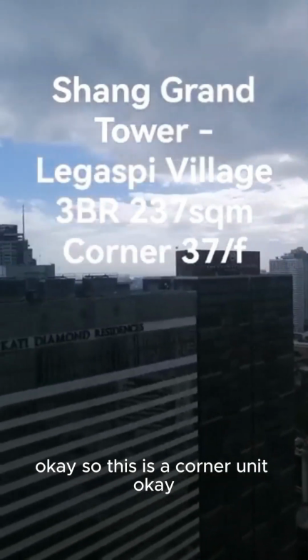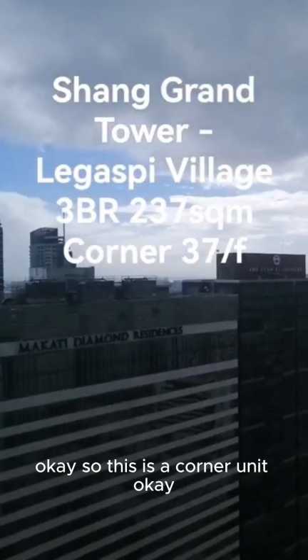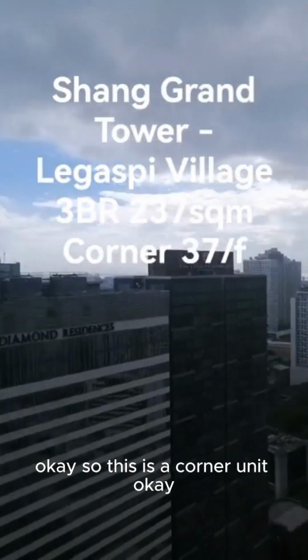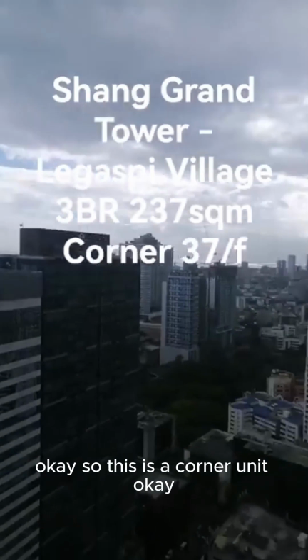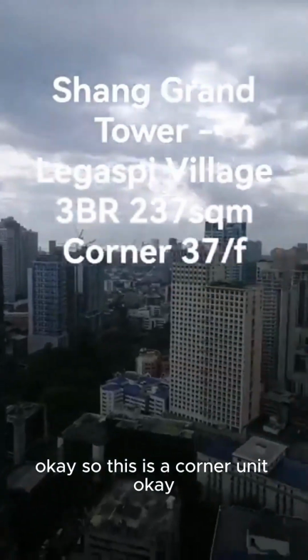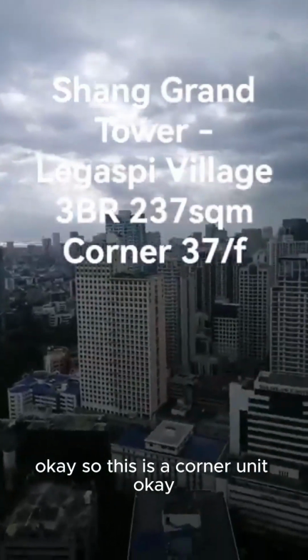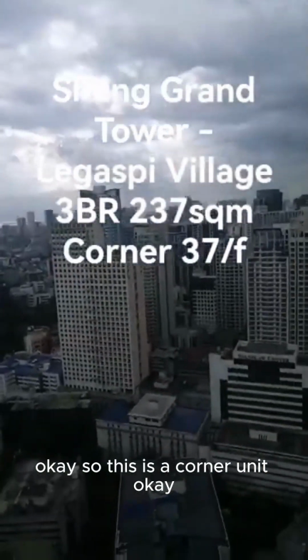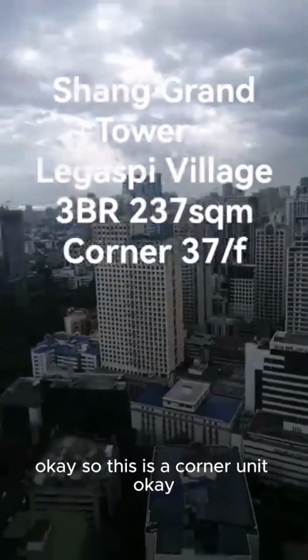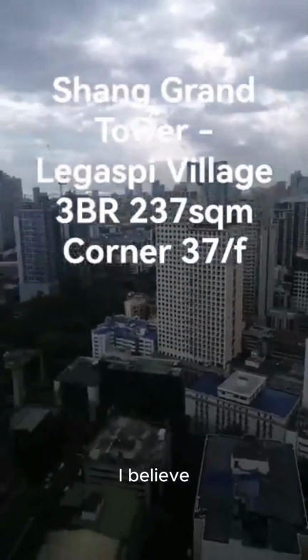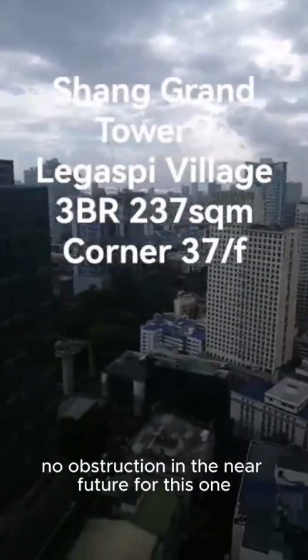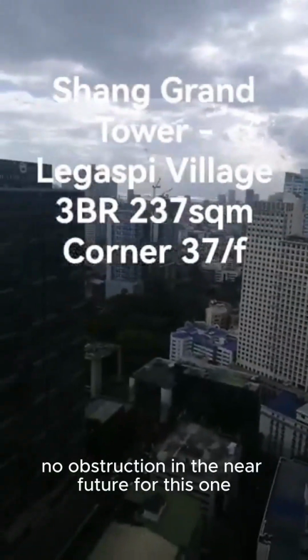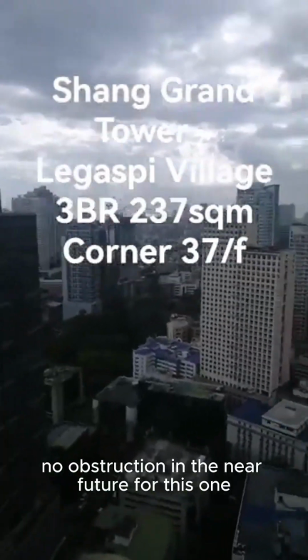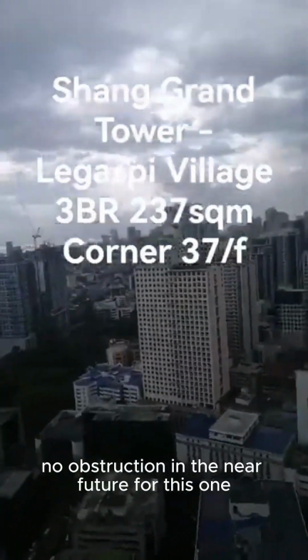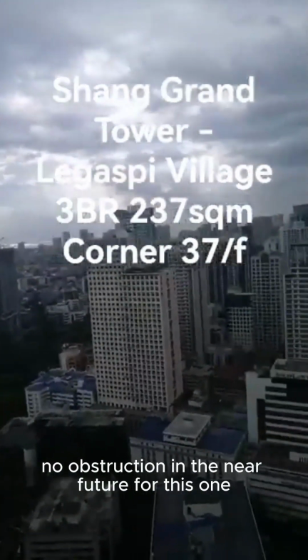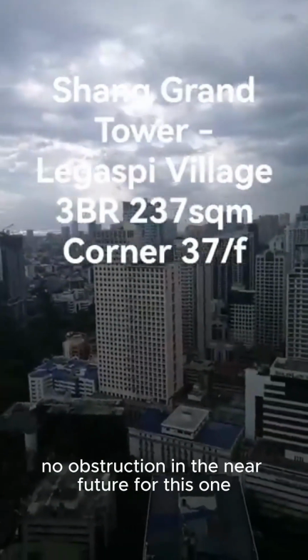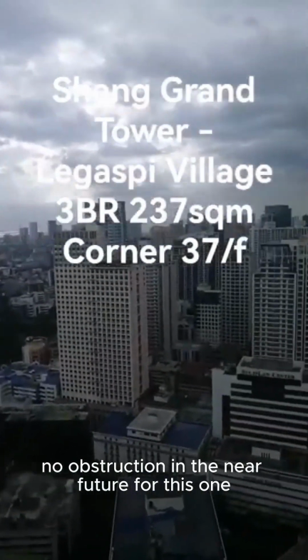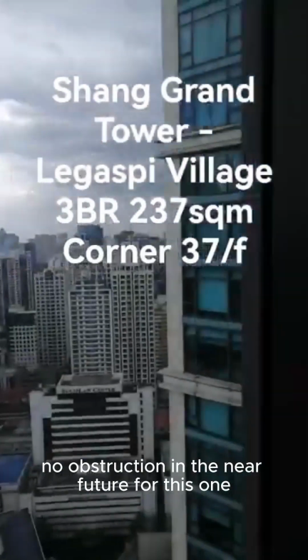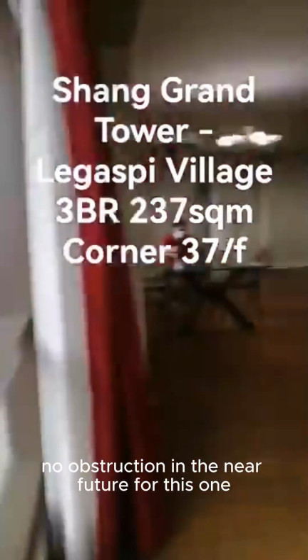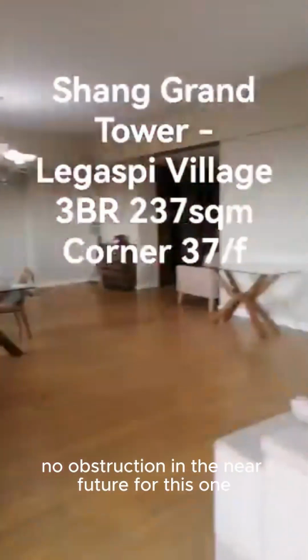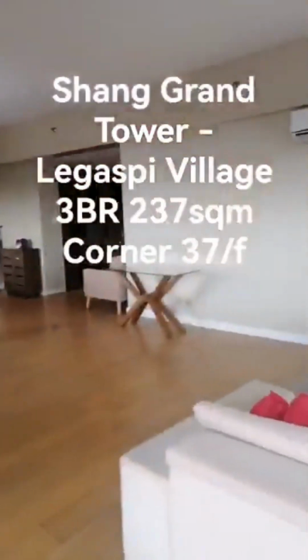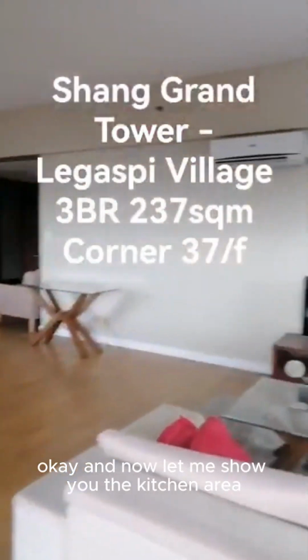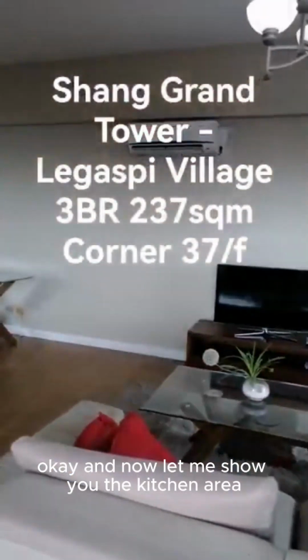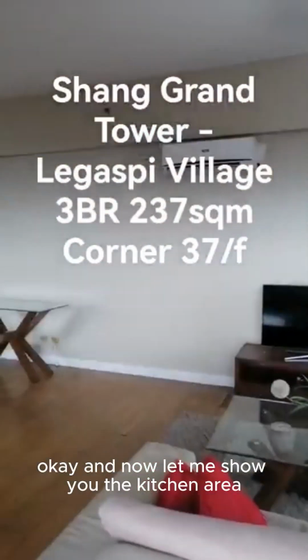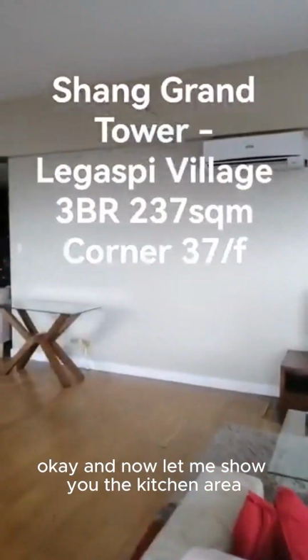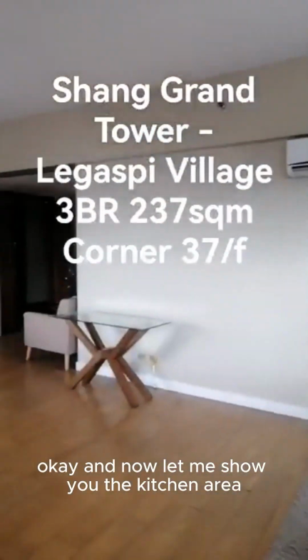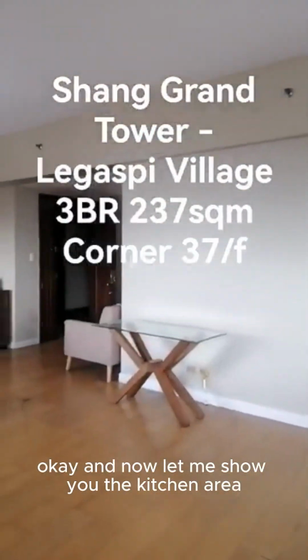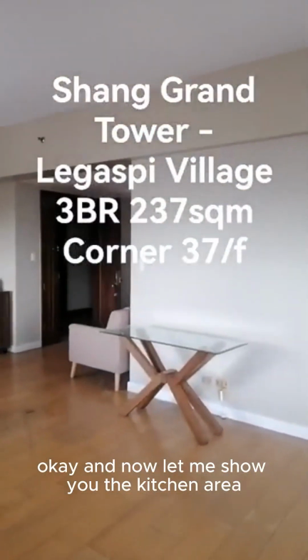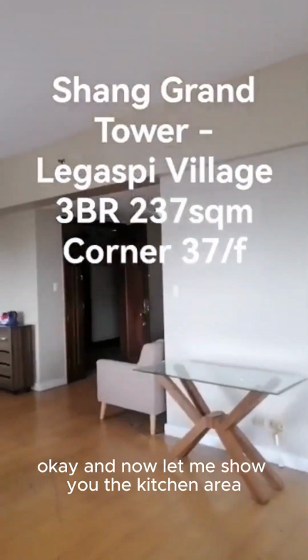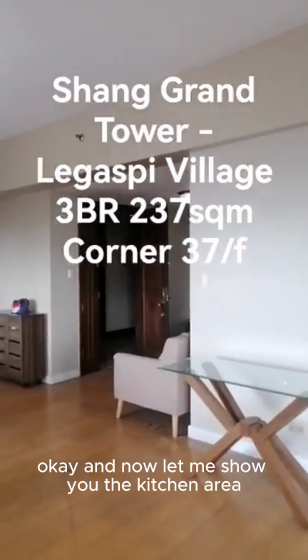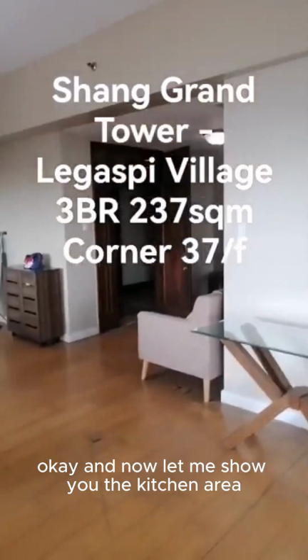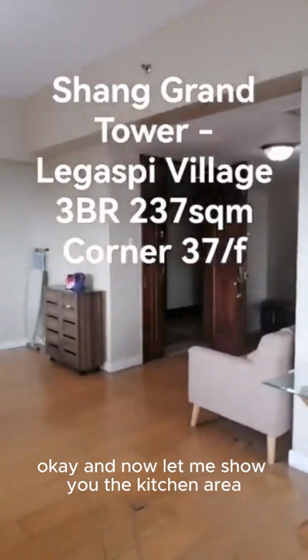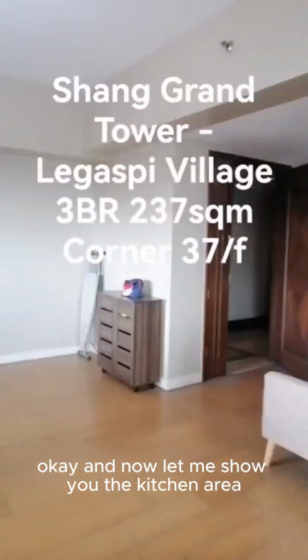So this is a corner unit. I believe there will be no obstruction in the near future for this one. Now let me show you the kitchen area.